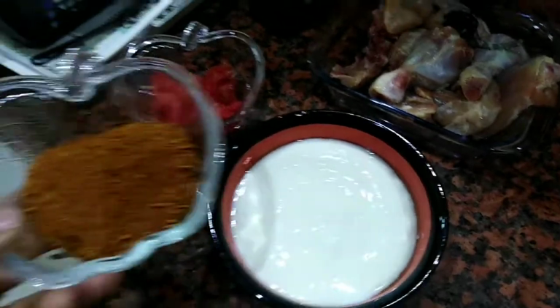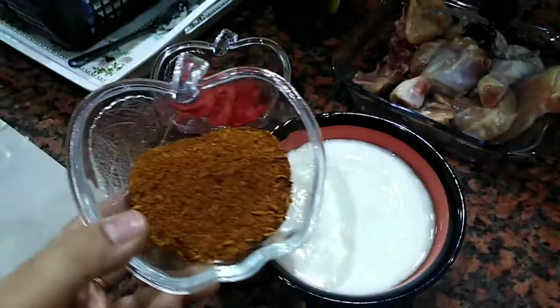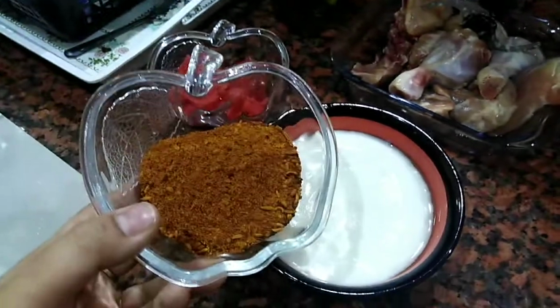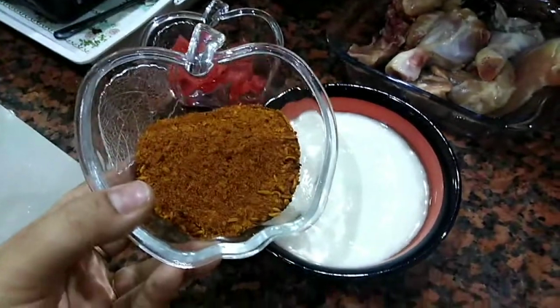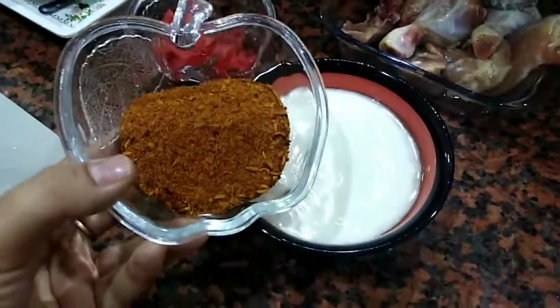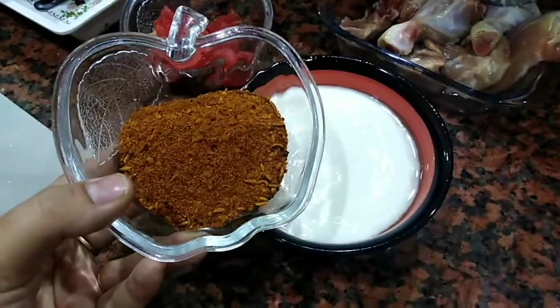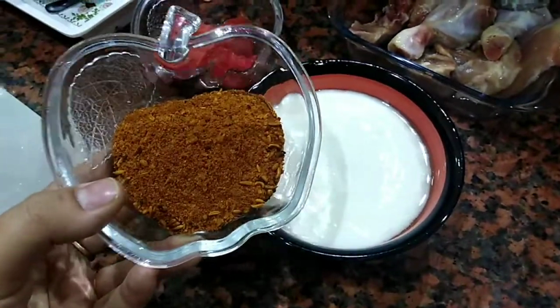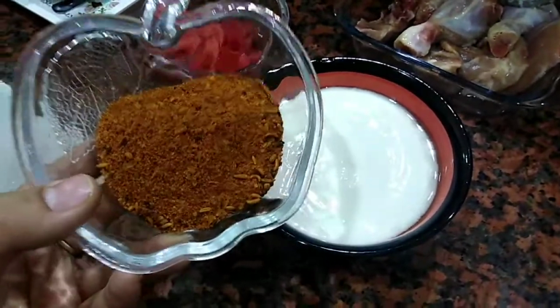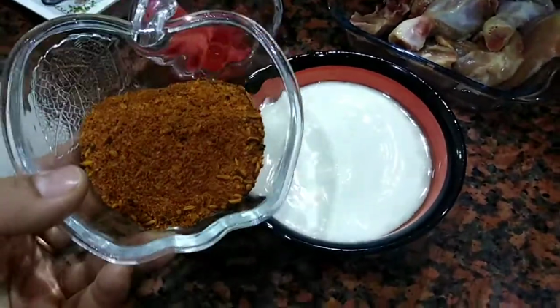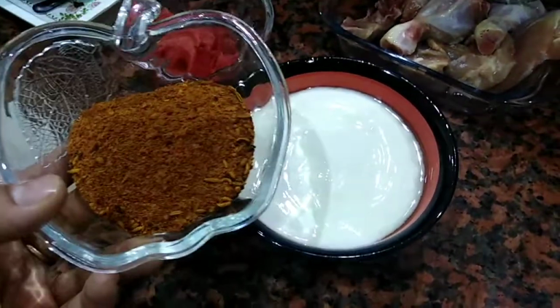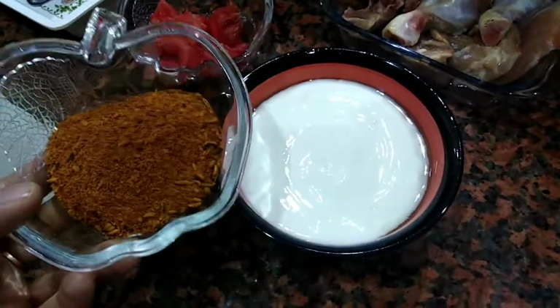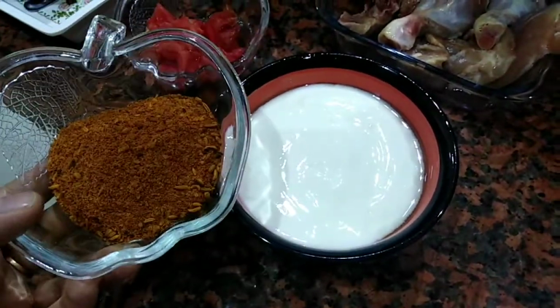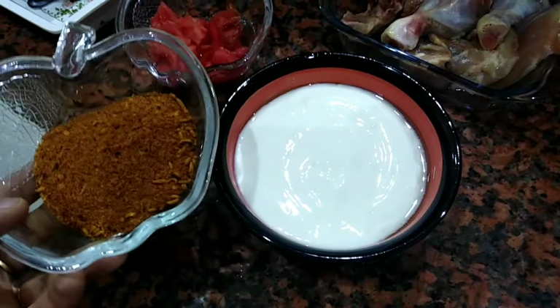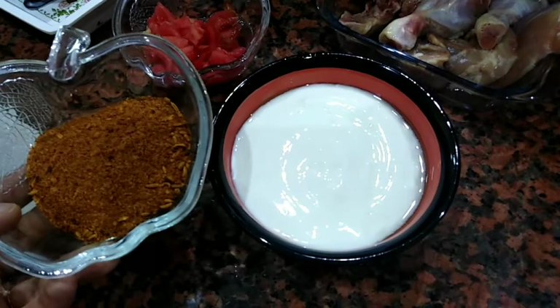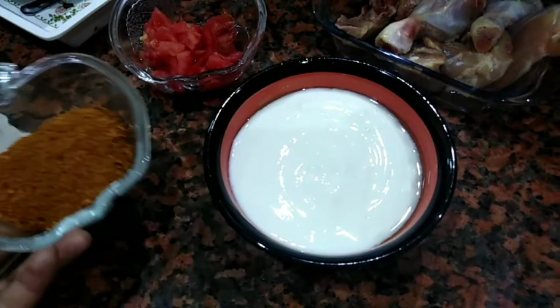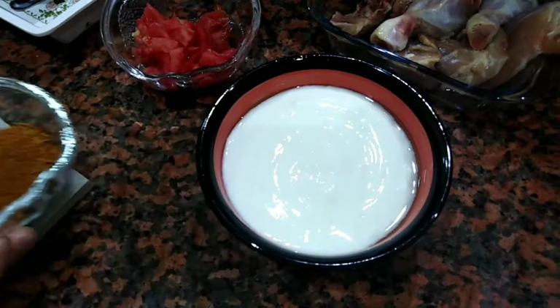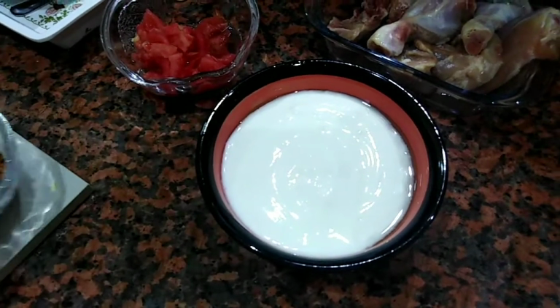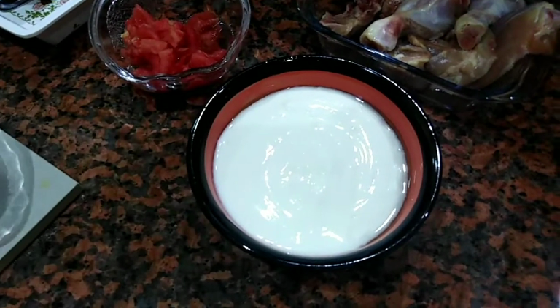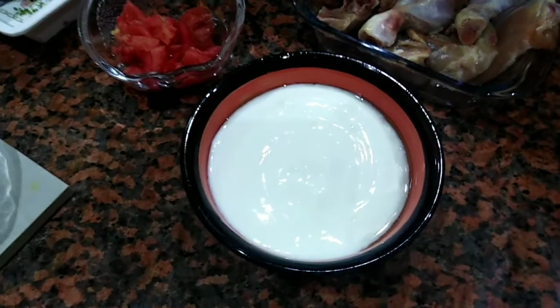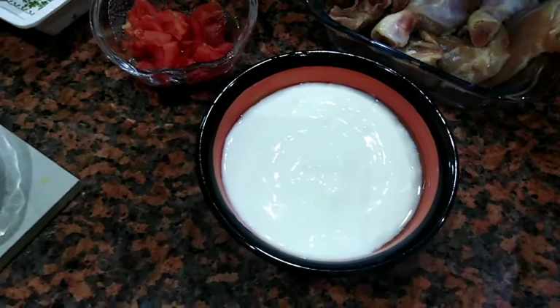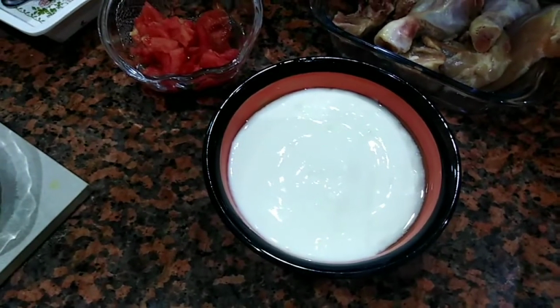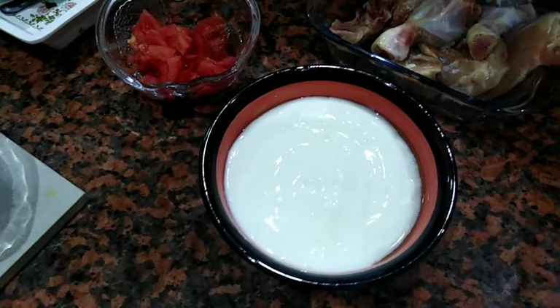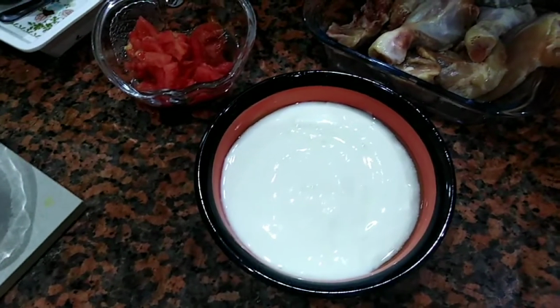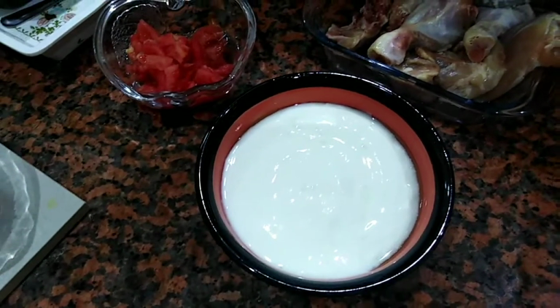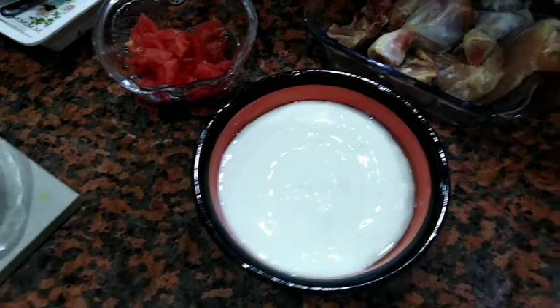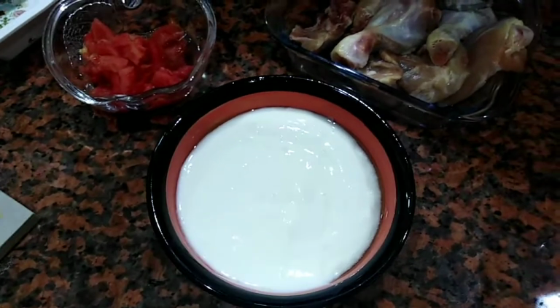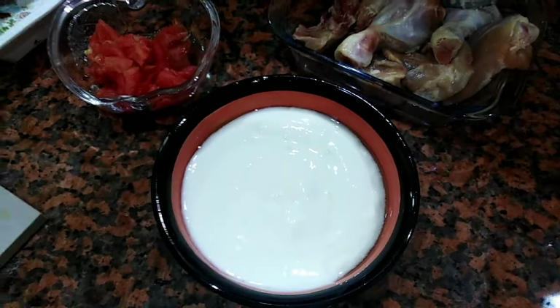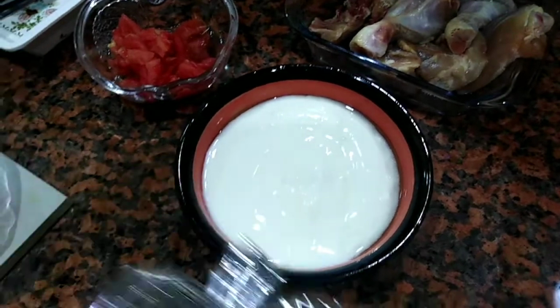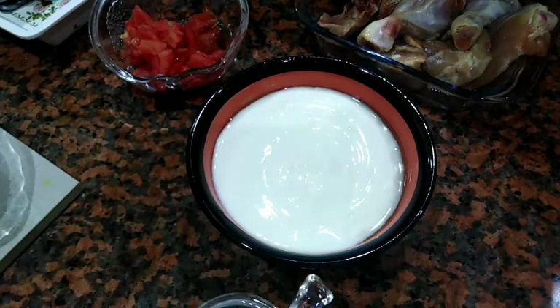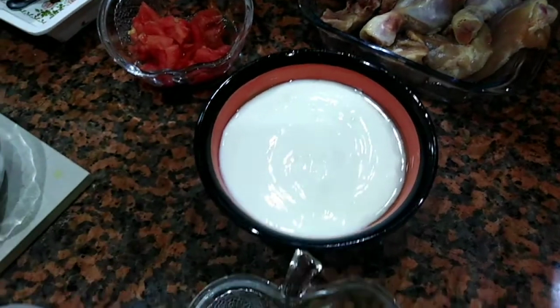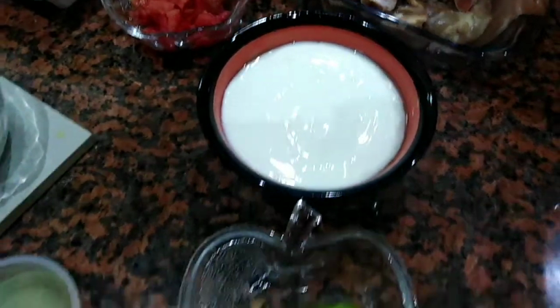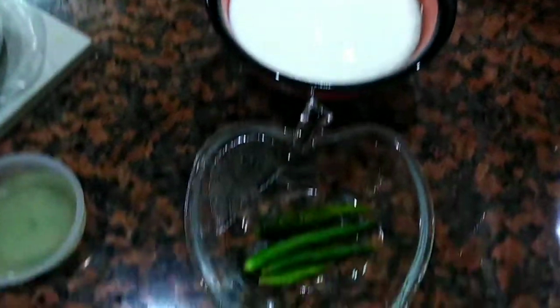So, when we make masala, we will marinate the chicken. We have made masala. We will mix it with yogurt. Then we will marinate it.